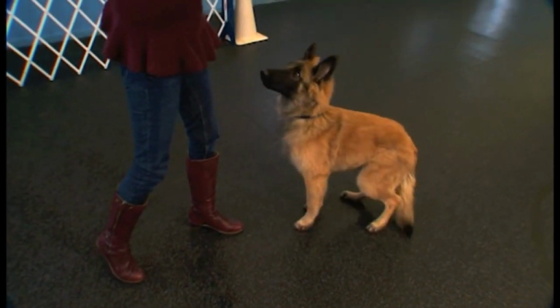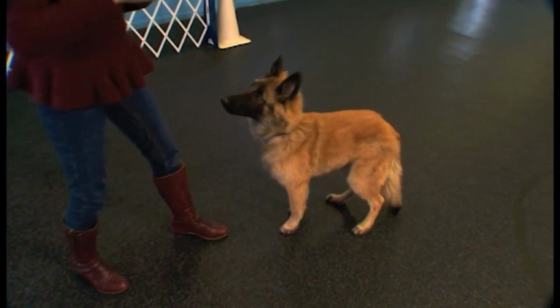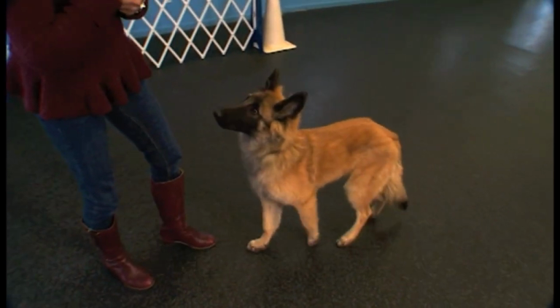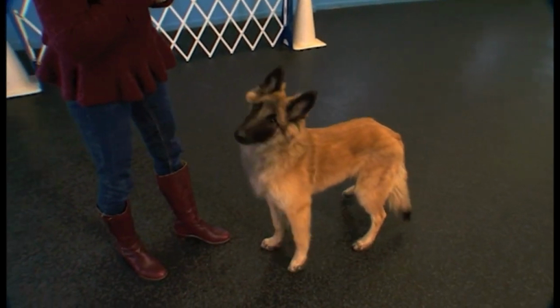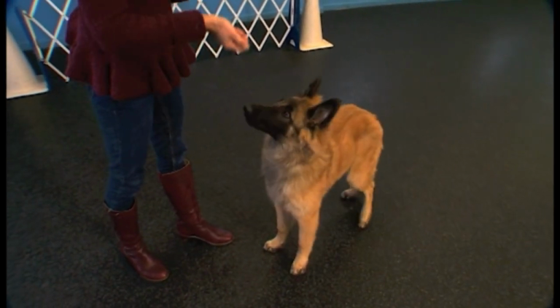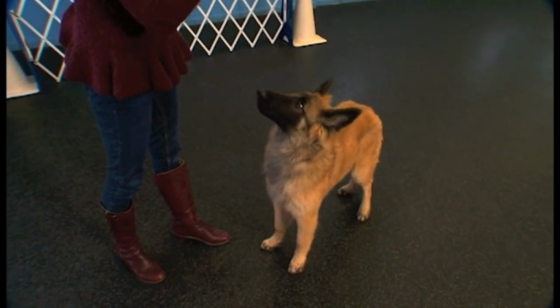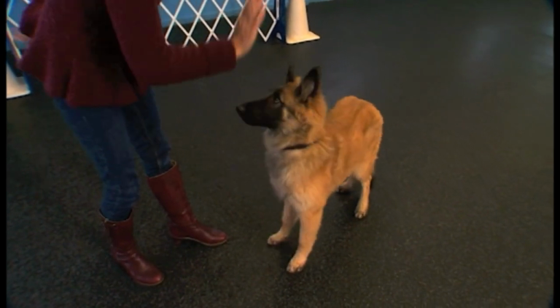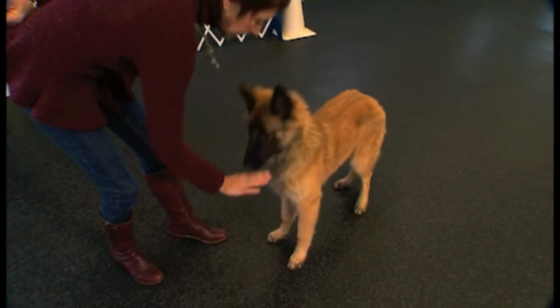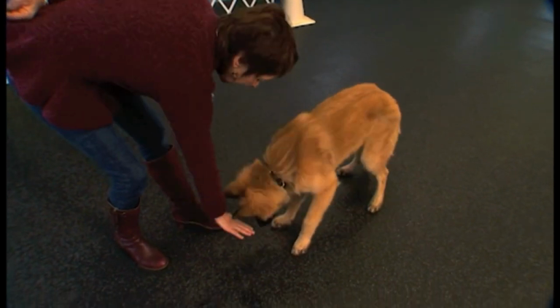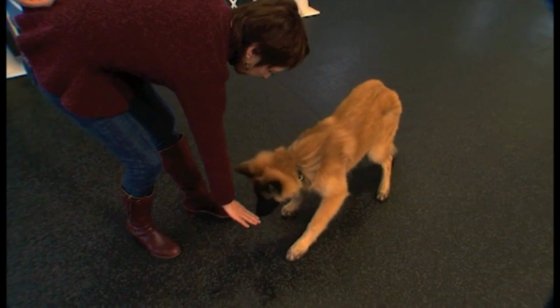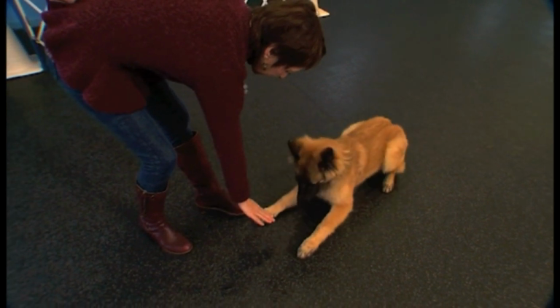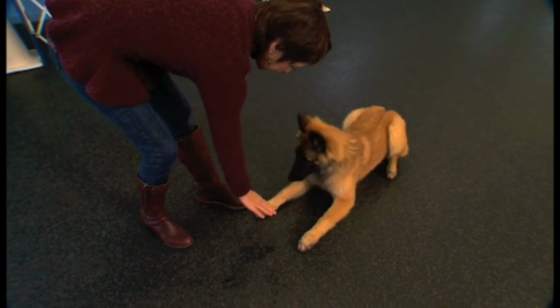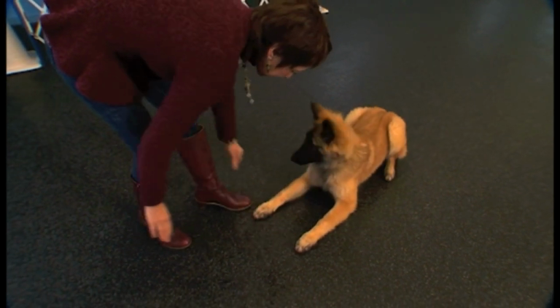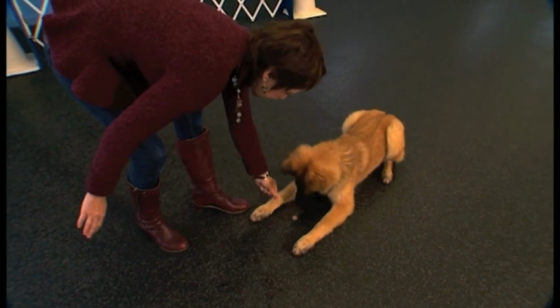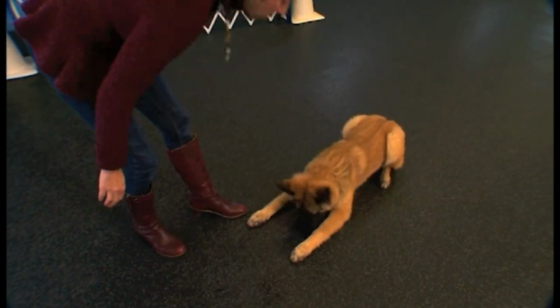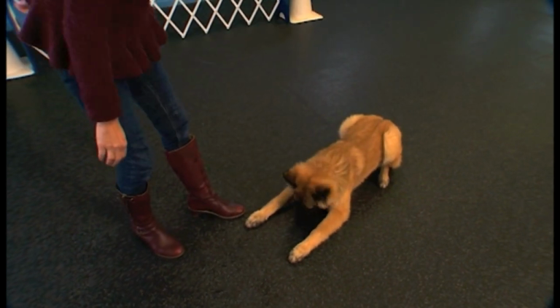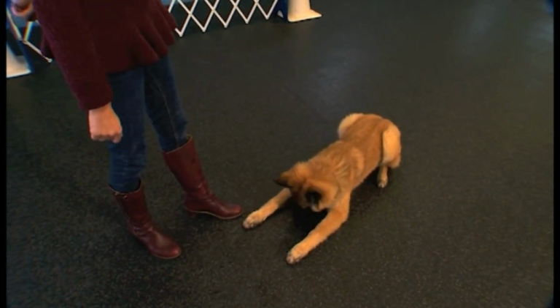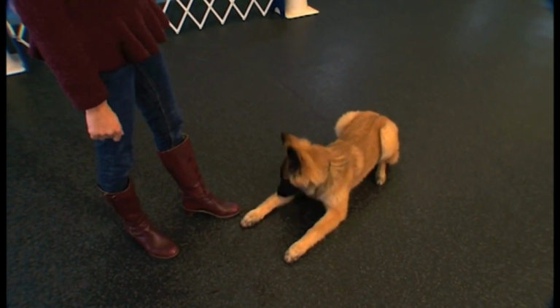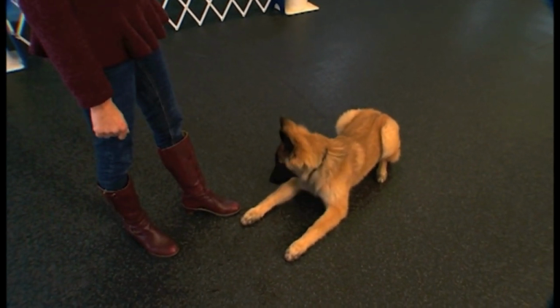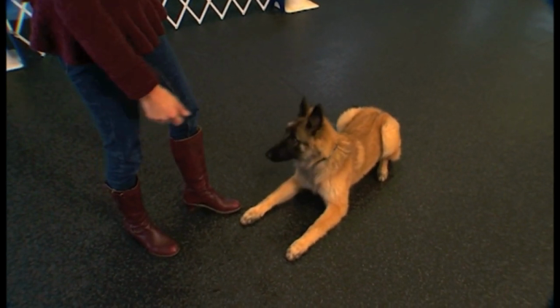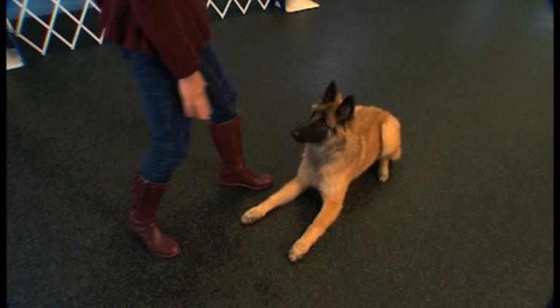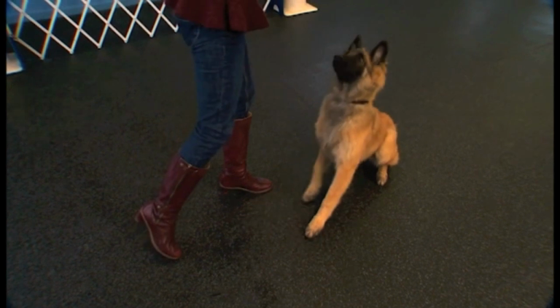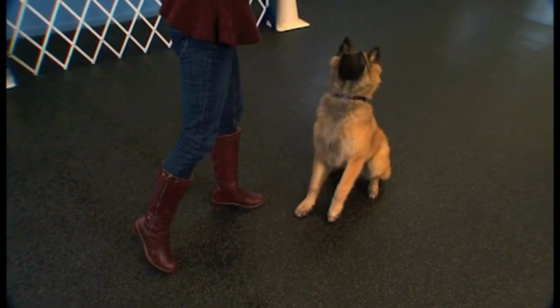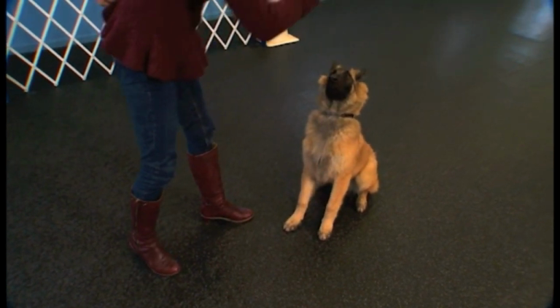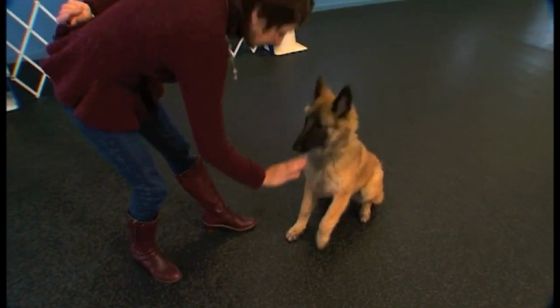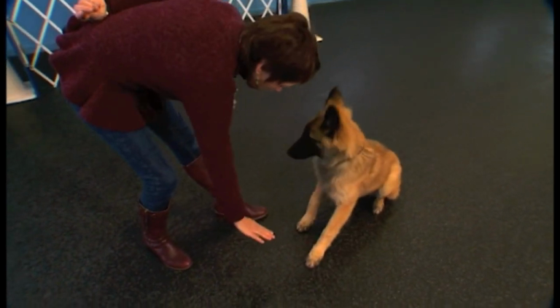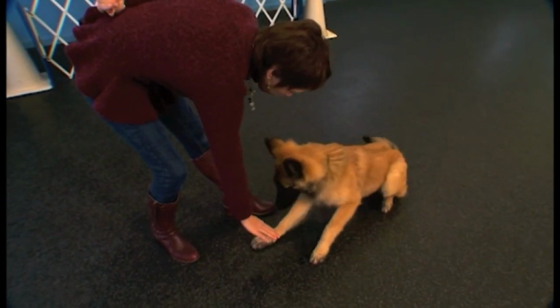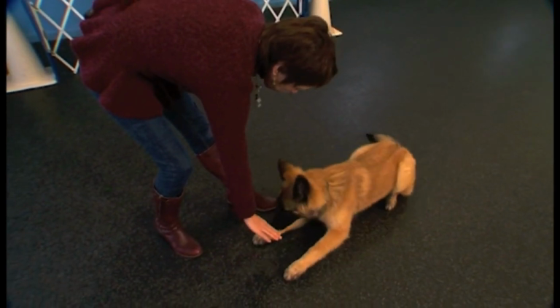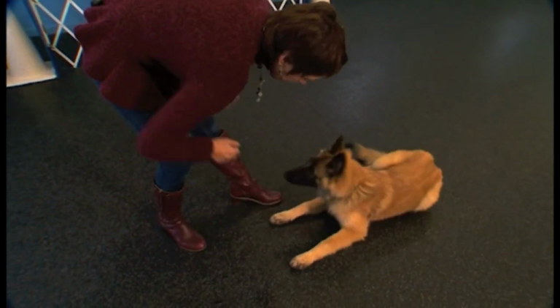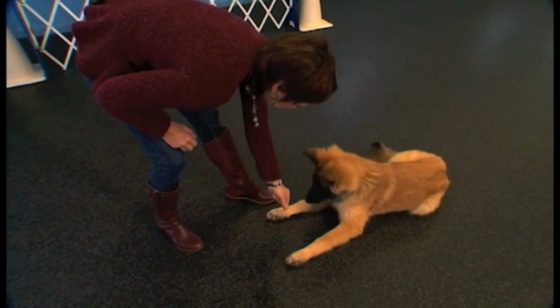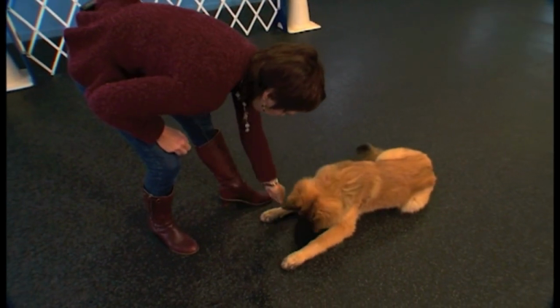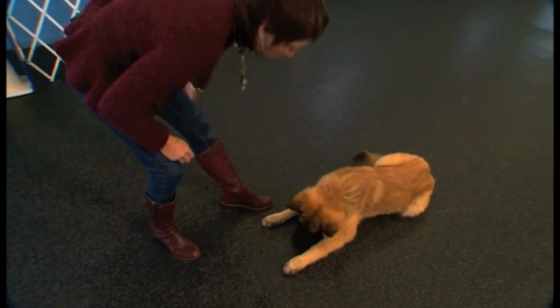Let's see if I can get rid of the food from my hand this time. Gilly, down — yes. Hidden reward, ready? Okay. Gilly, down — yes, beautiful.